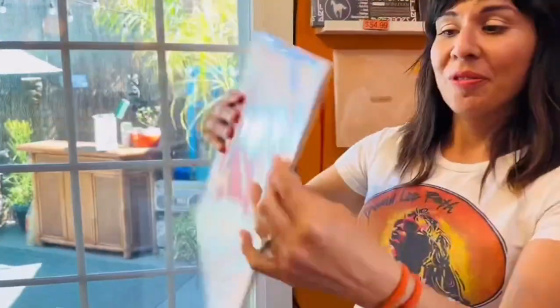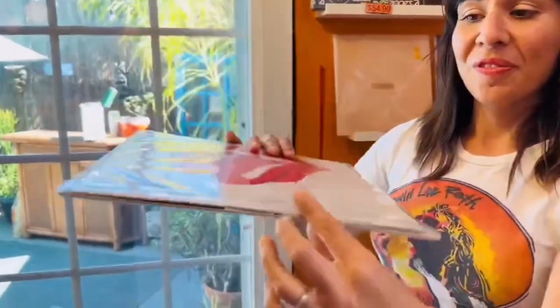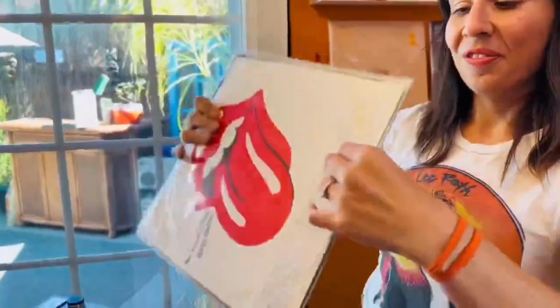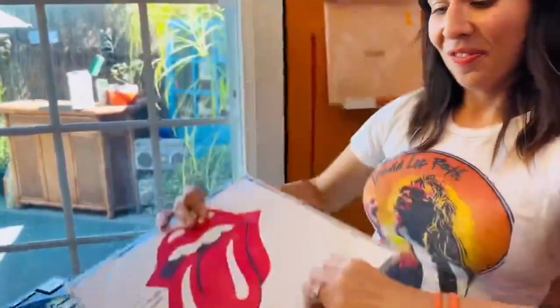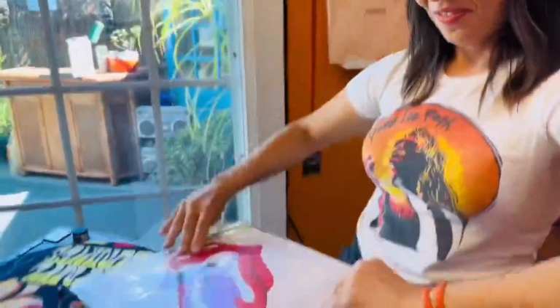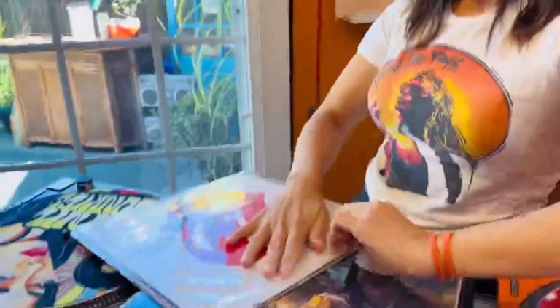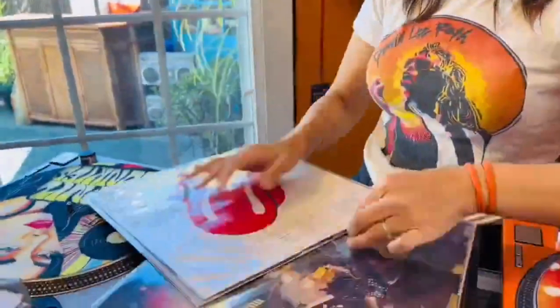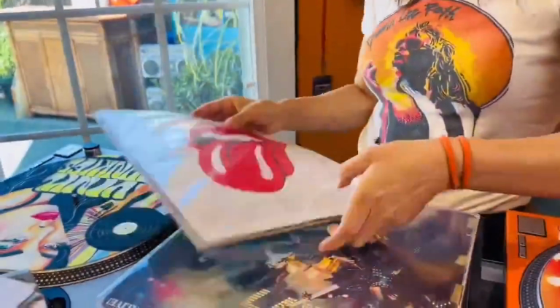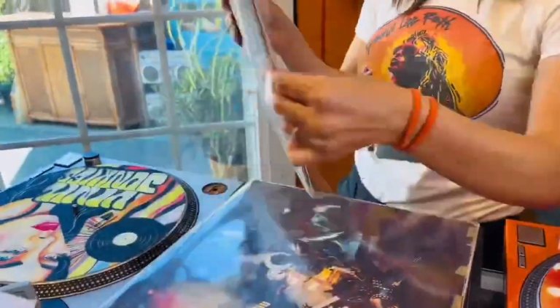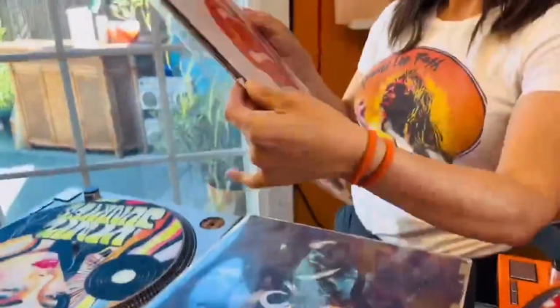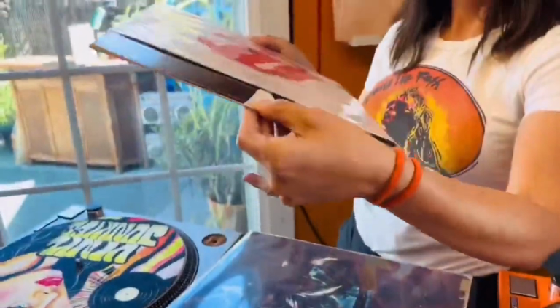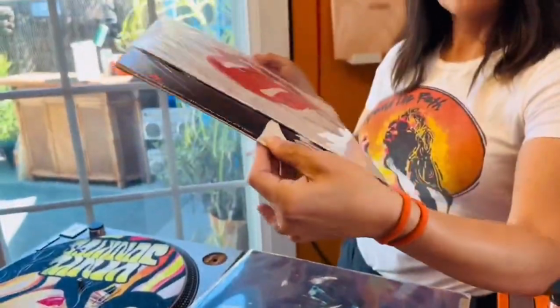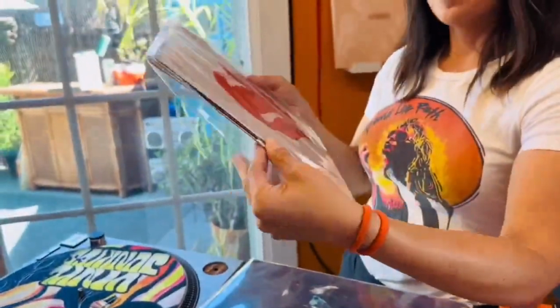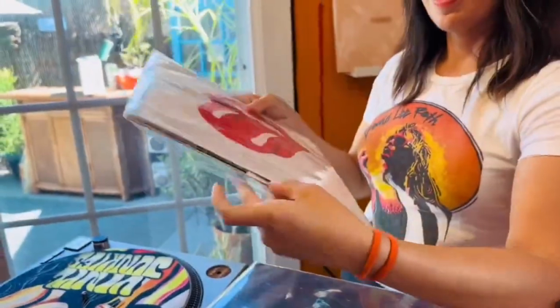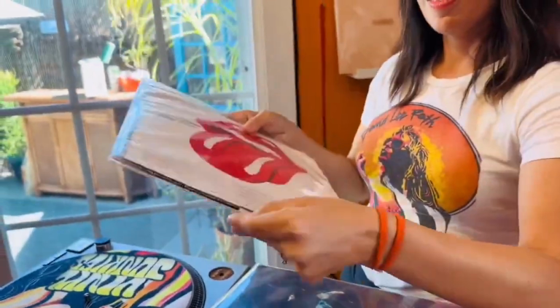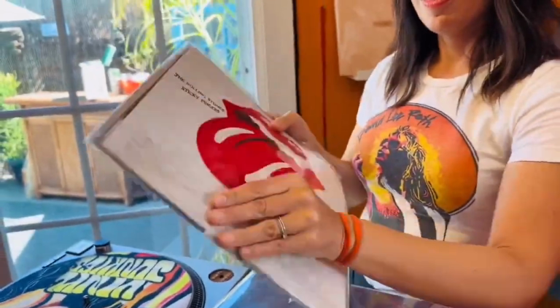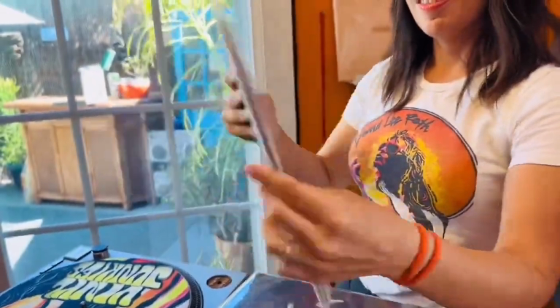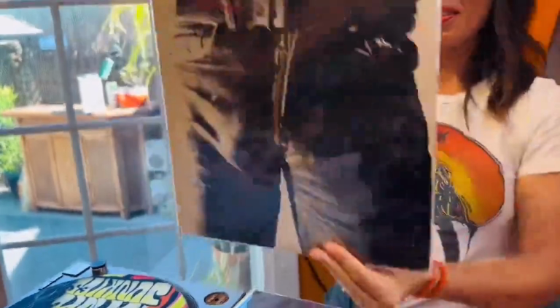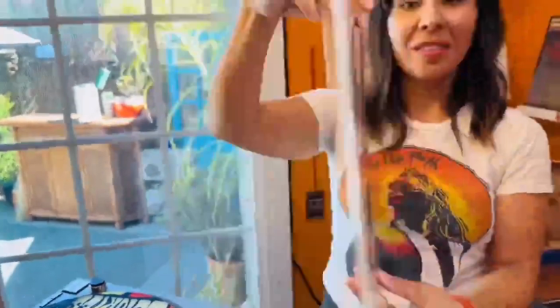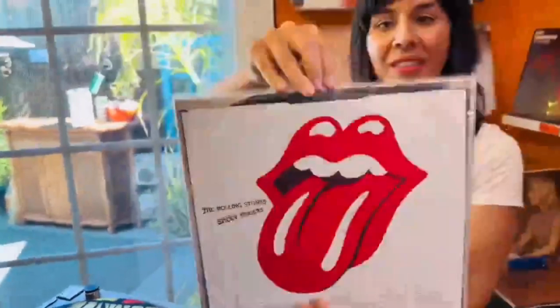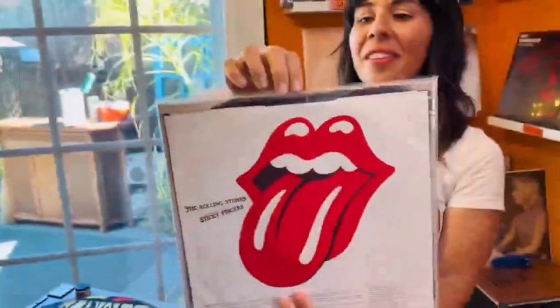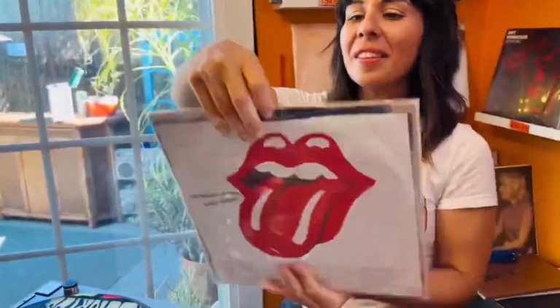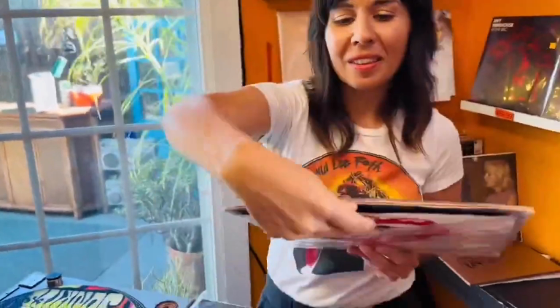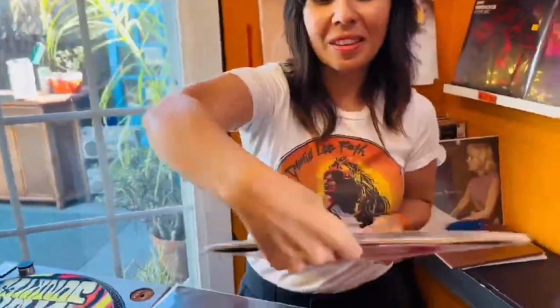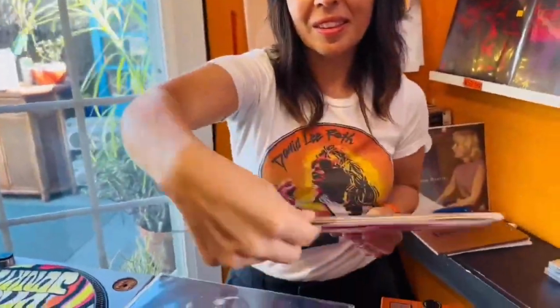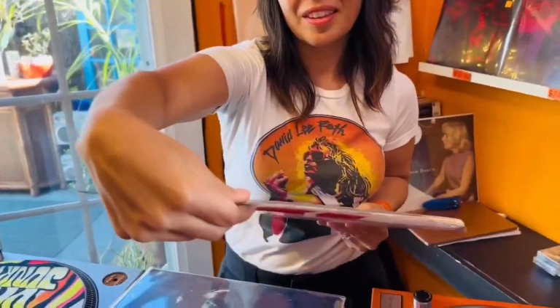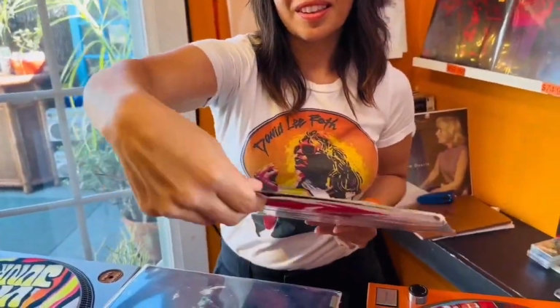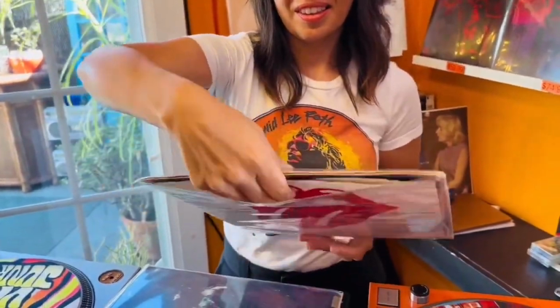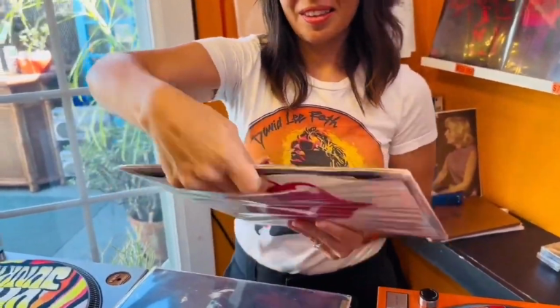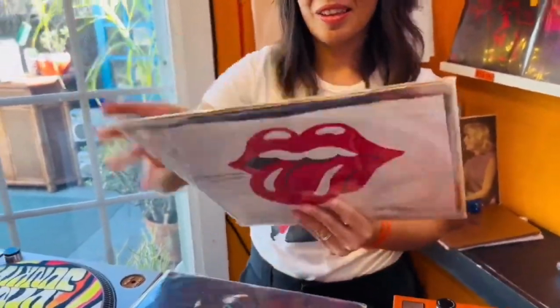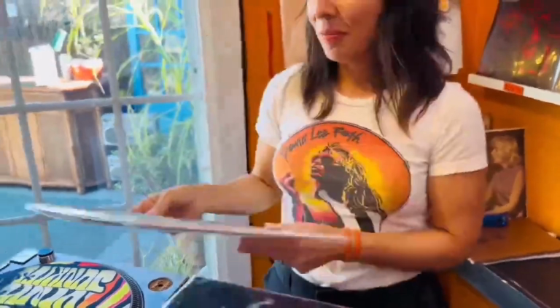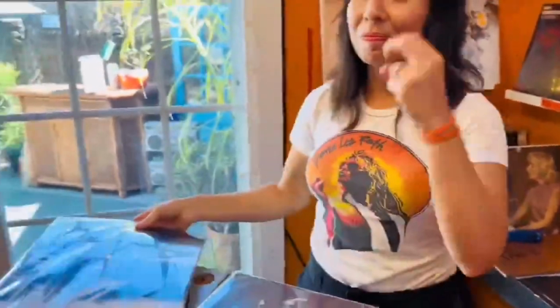These revolutionary sleeves will blow your mind. For normal LPs, you've got dual pockets — one for the jacket and an entirely separate pocket for the record, so you can slide it out without even touching the jacket.